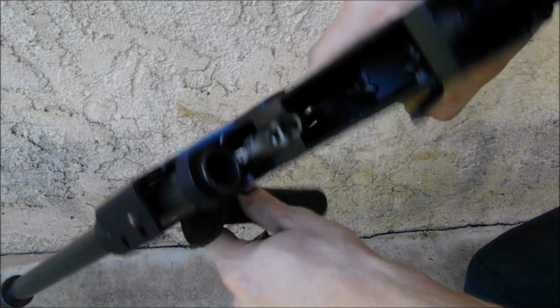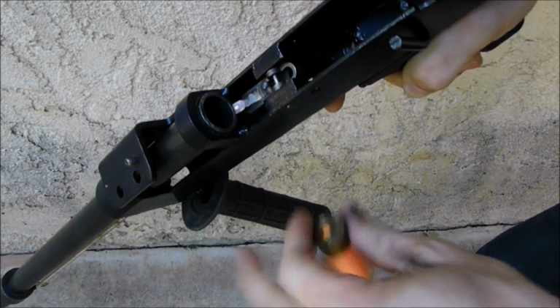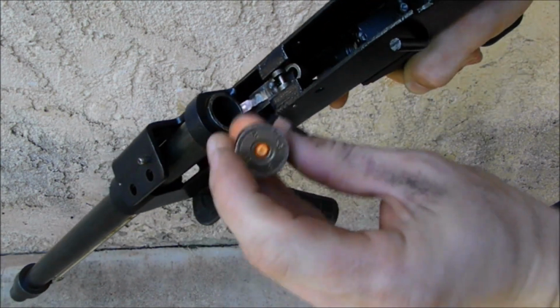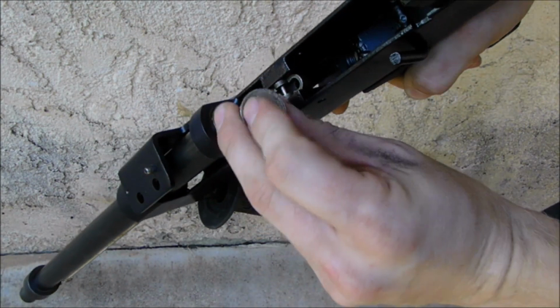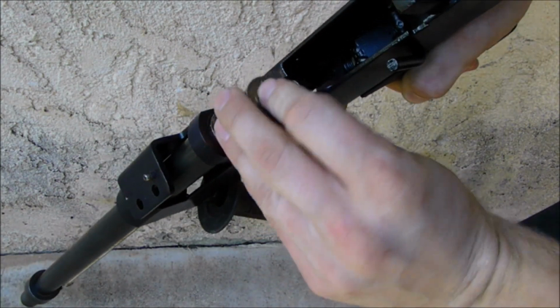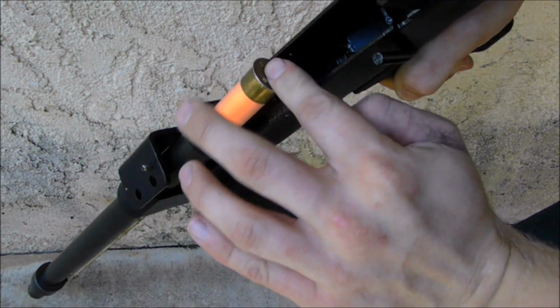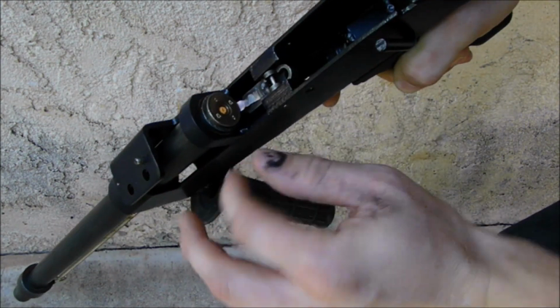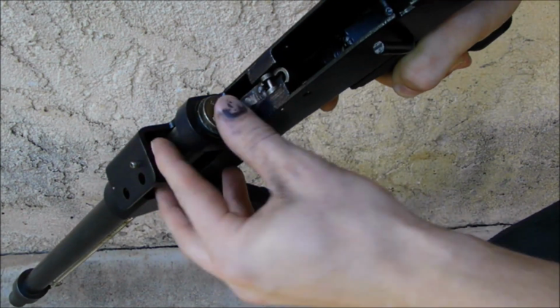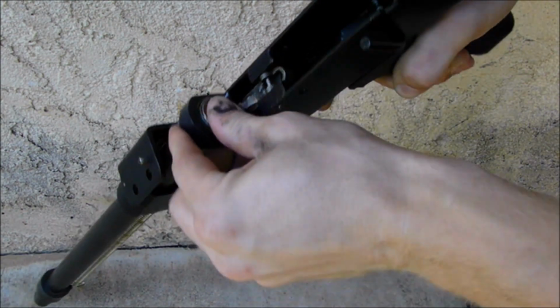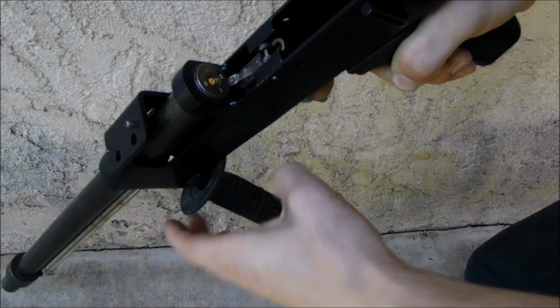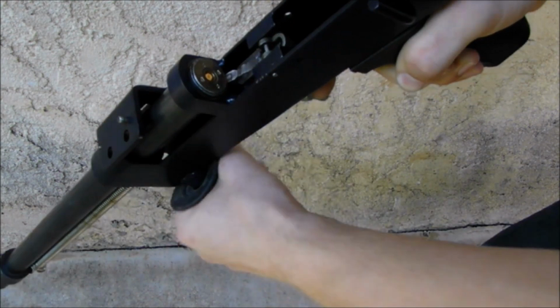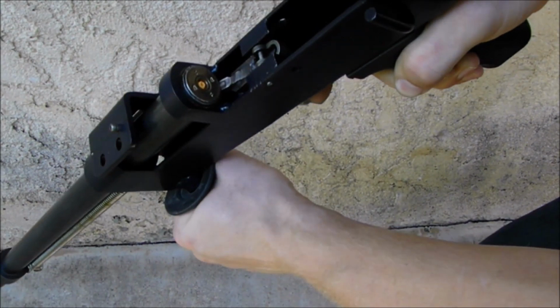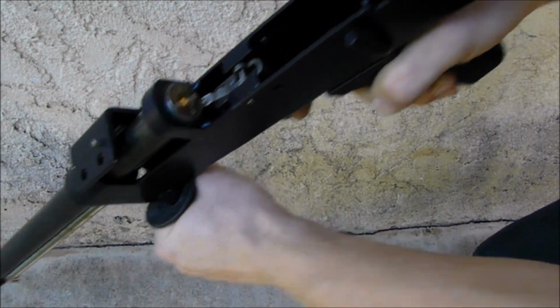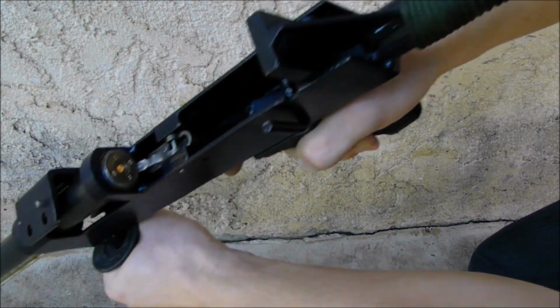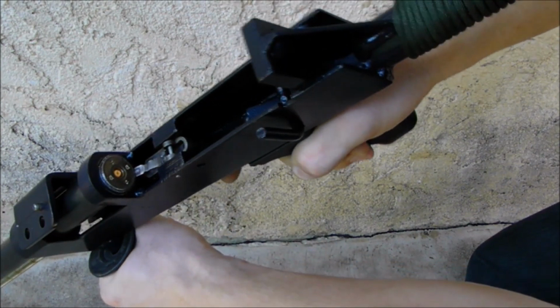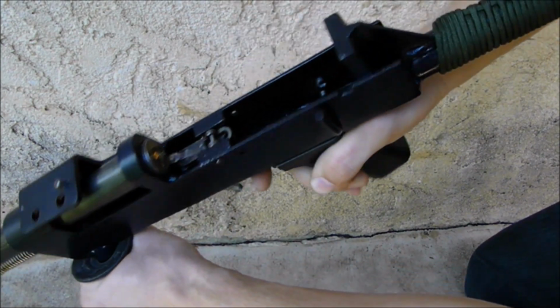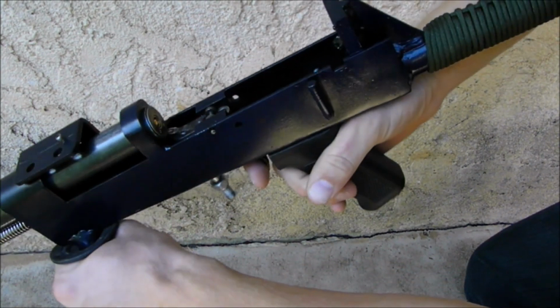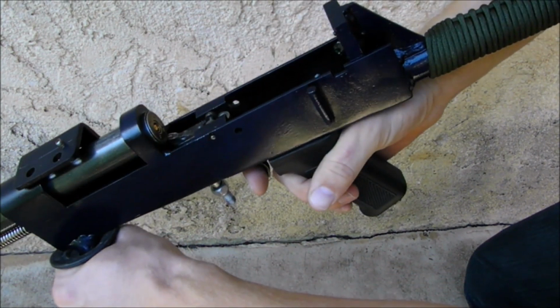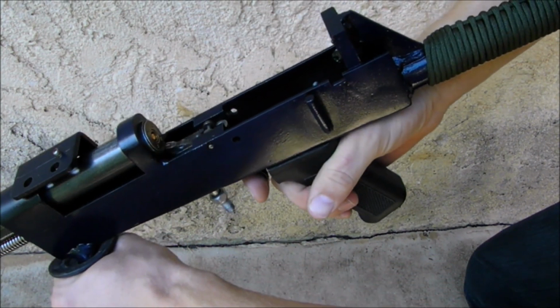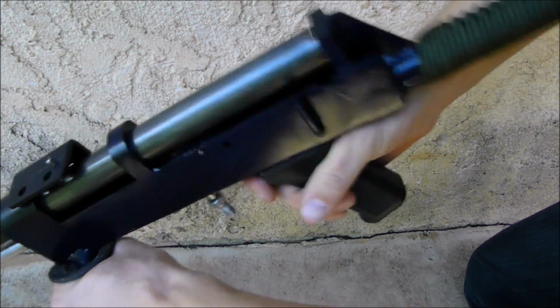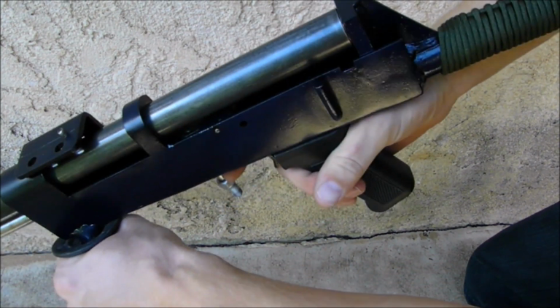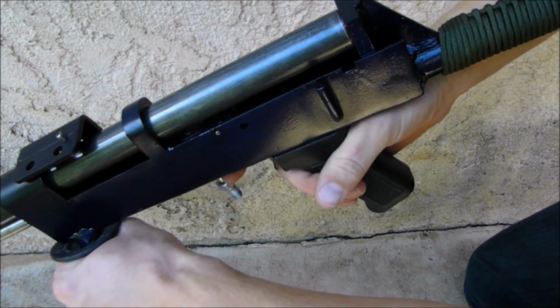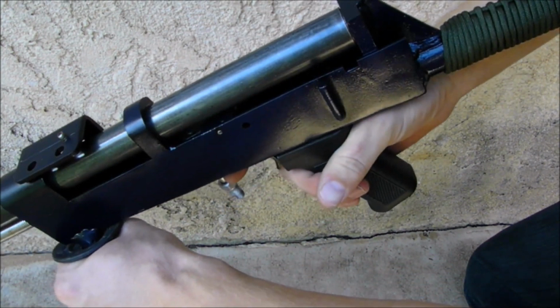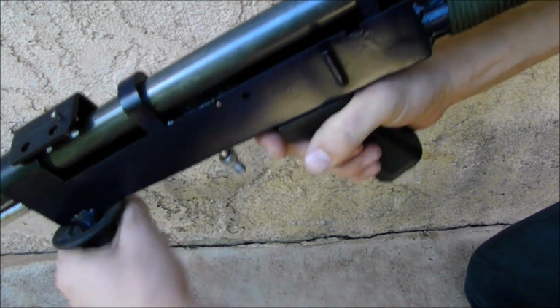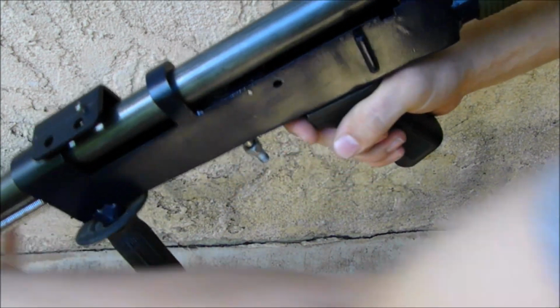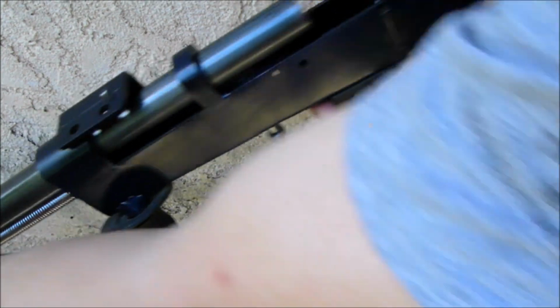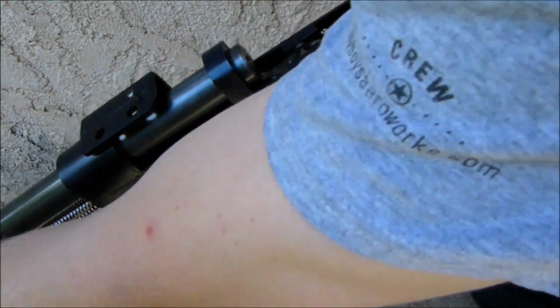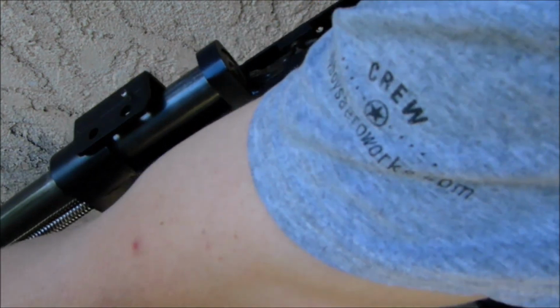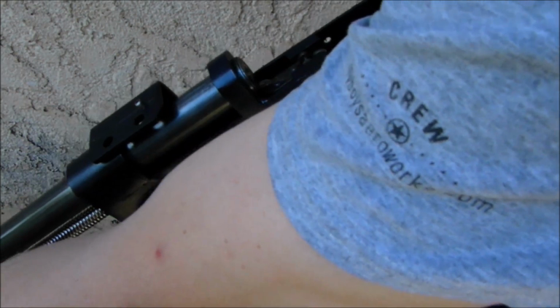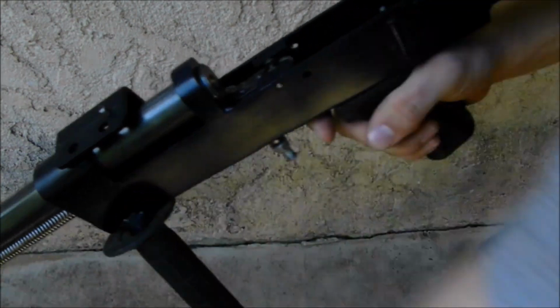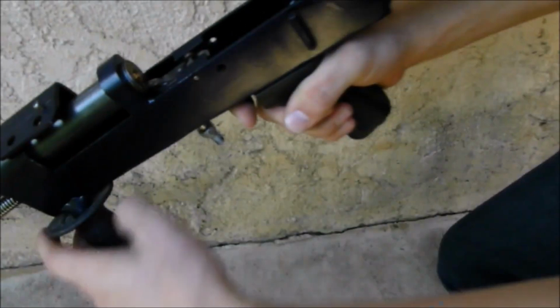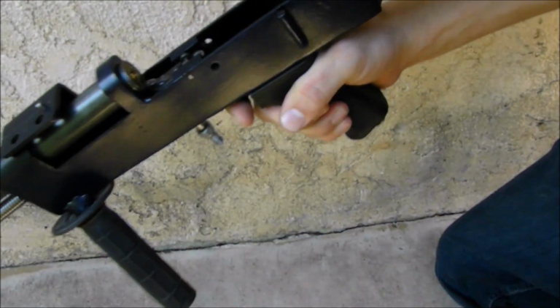With the shell loaded into the breech, the gun is ready to fire. You see the barrel comes back, hits a fixed firing pin, much like an open bolt submachine gun, and the shell would detonate.